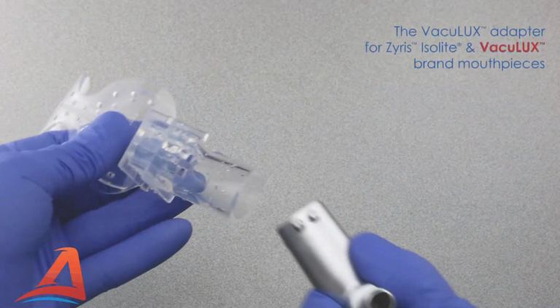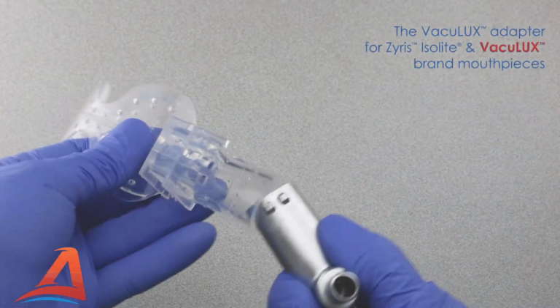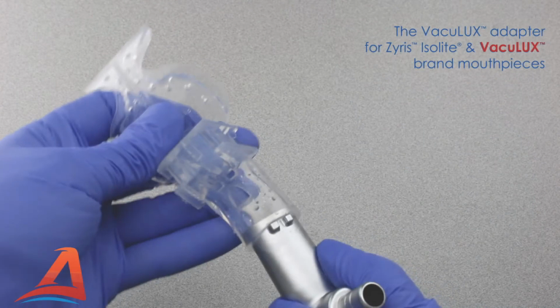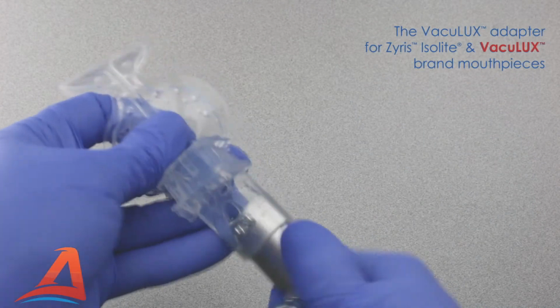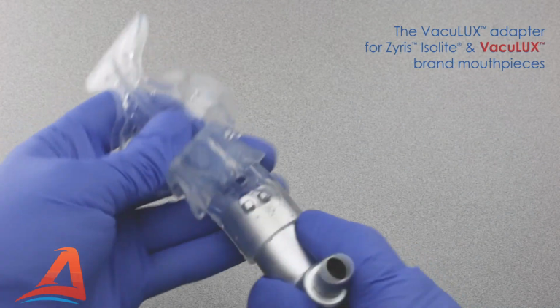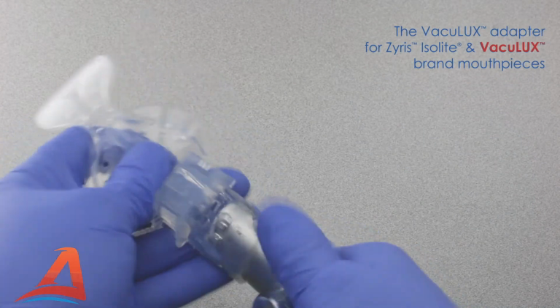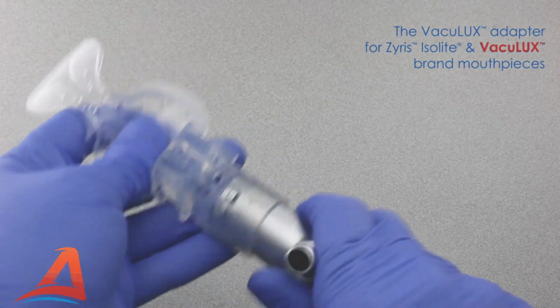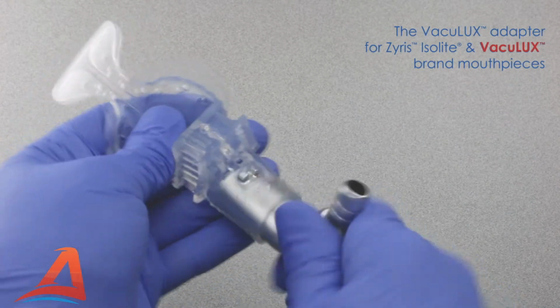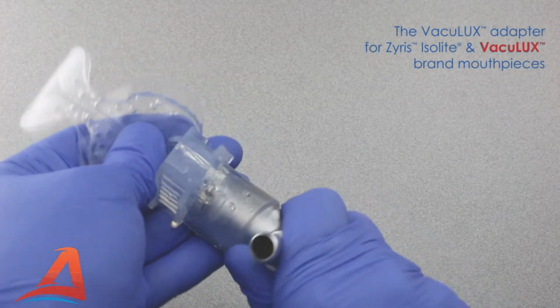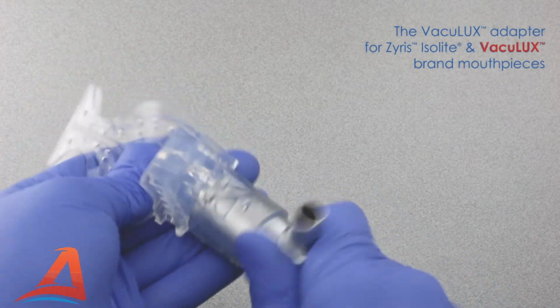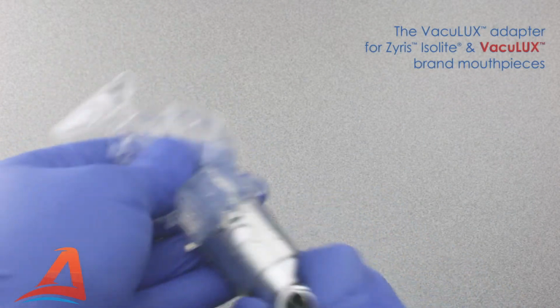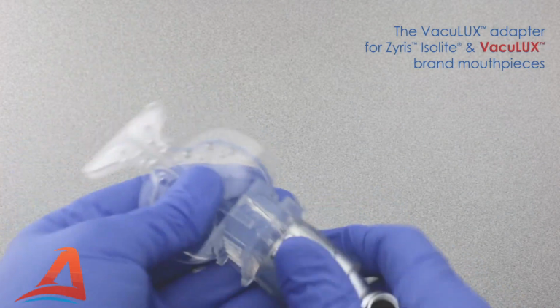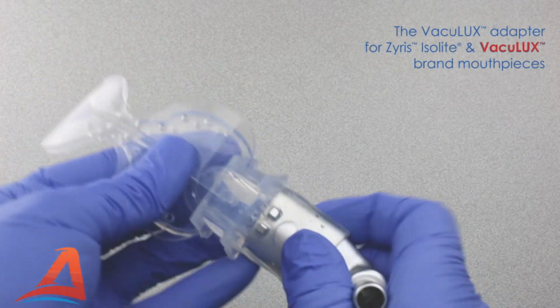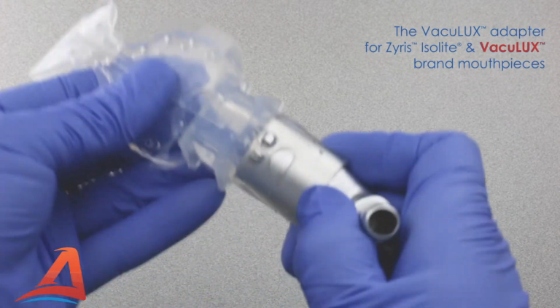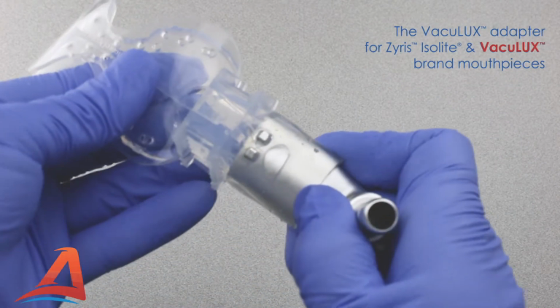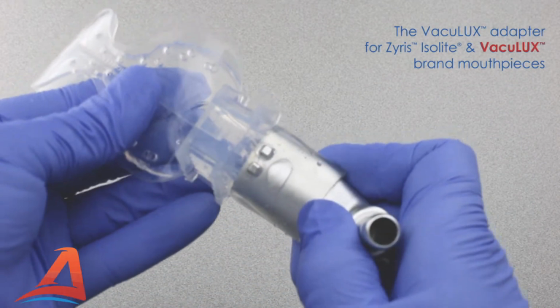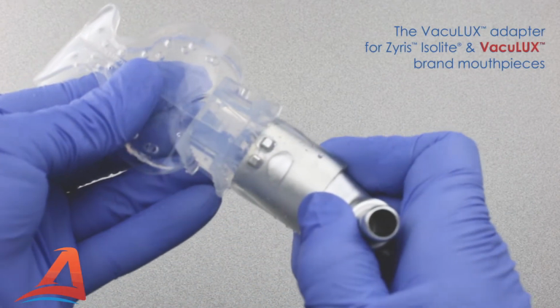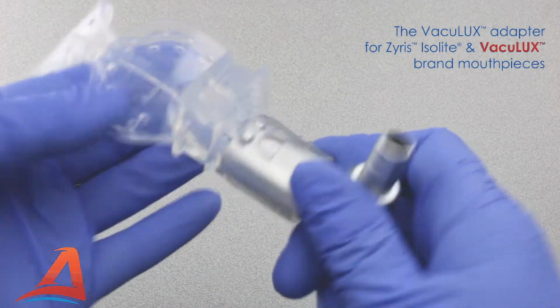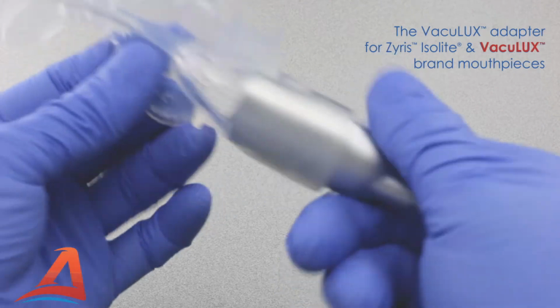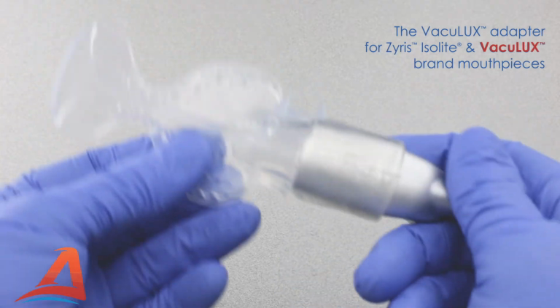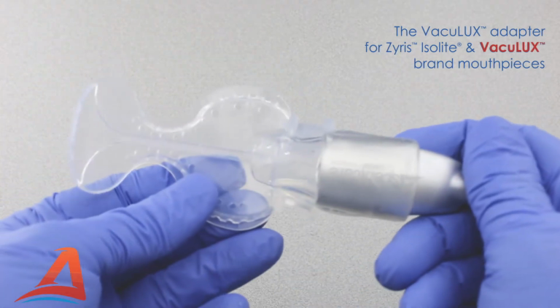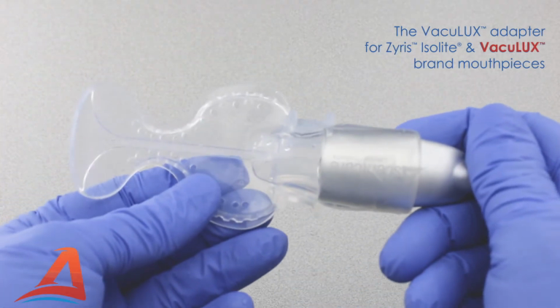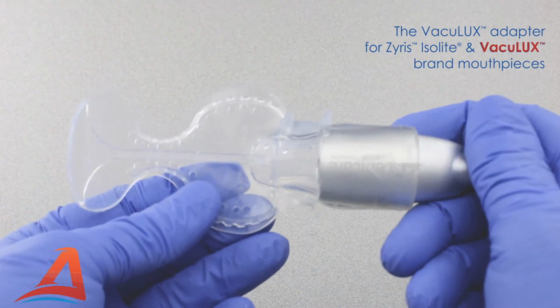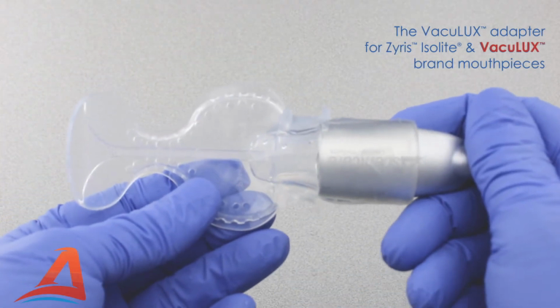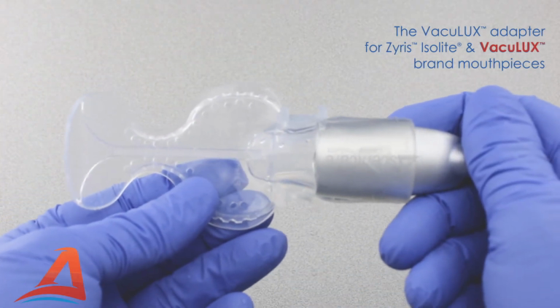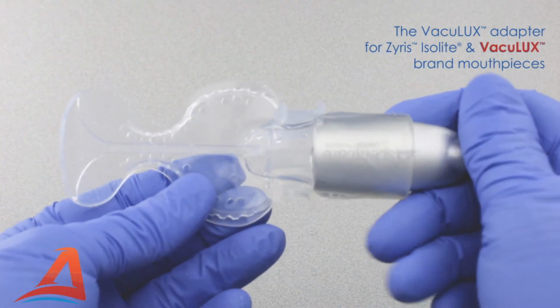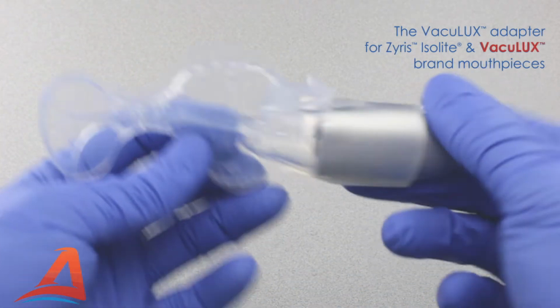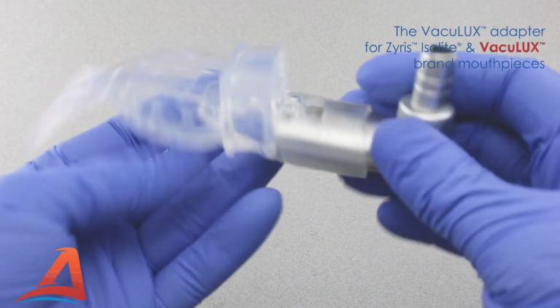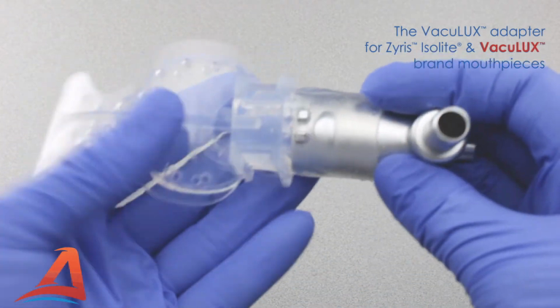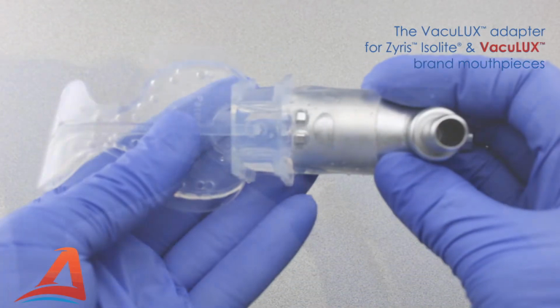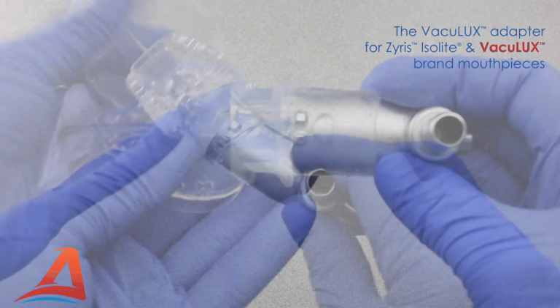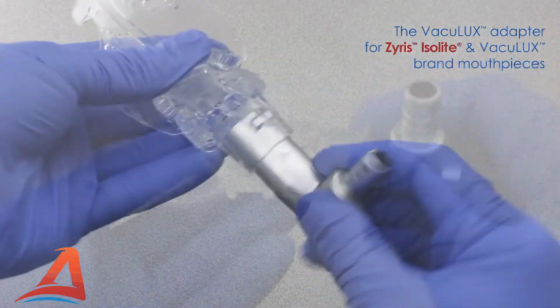This Vaculex adapter, designed to work with both Vaculex and Xyrus or Isolite mouthpieces, has two locking posts which securely hold either brand in place.